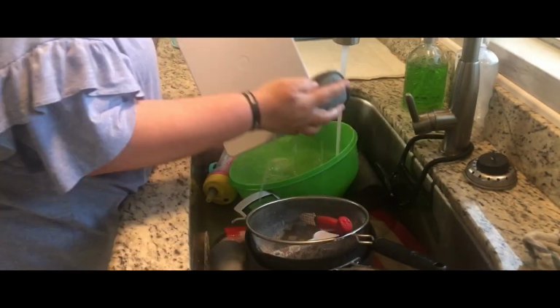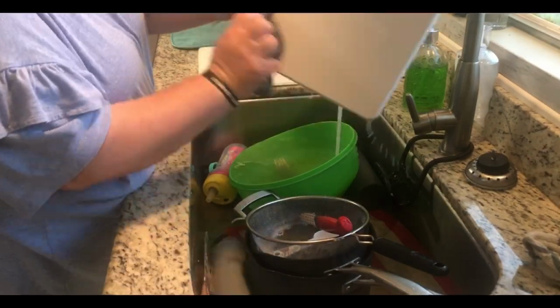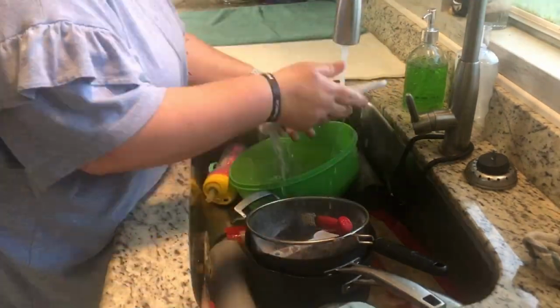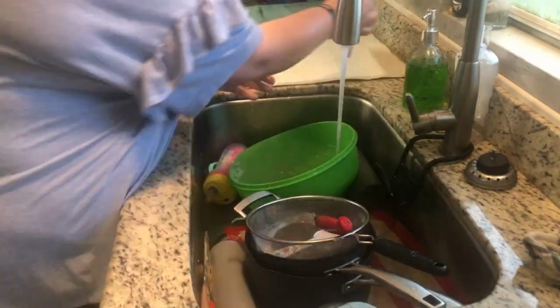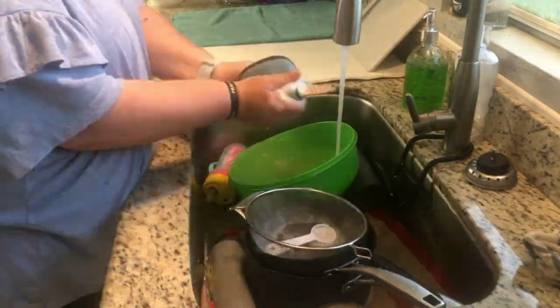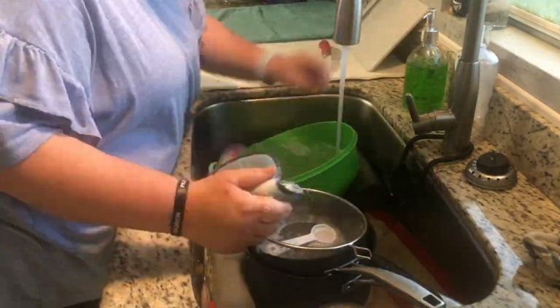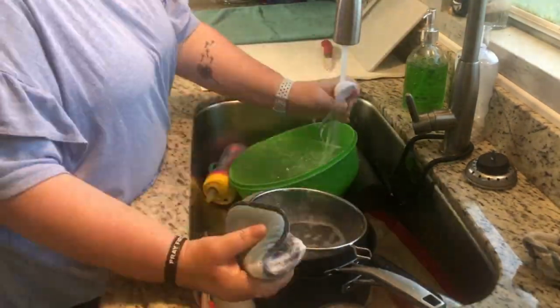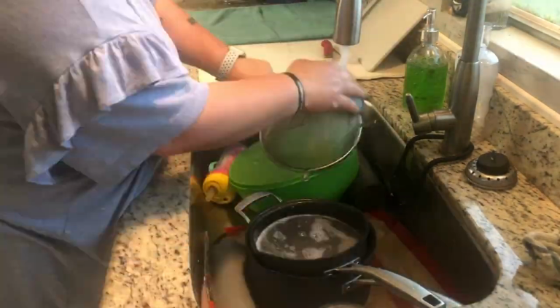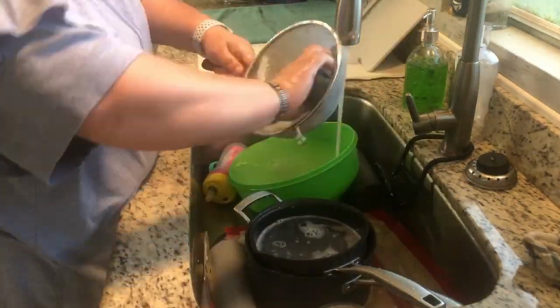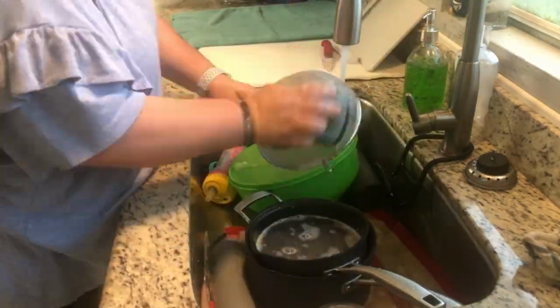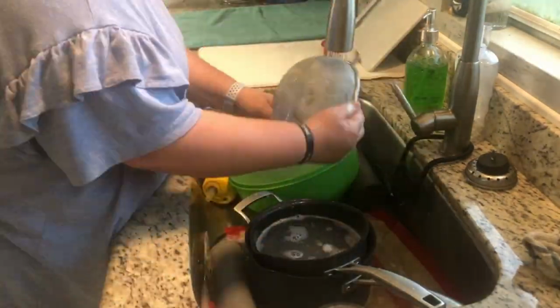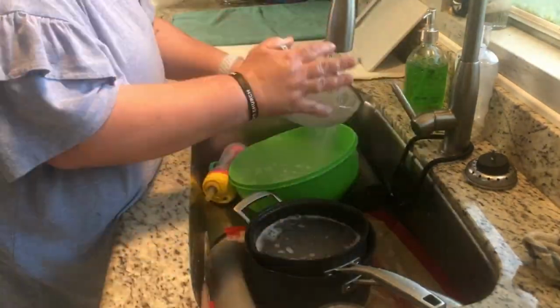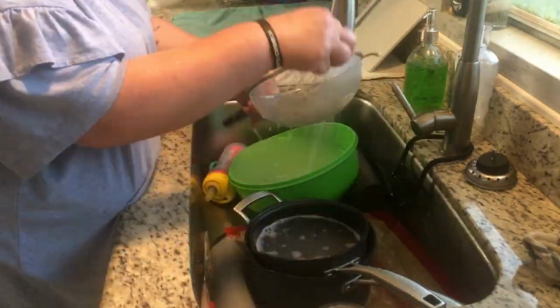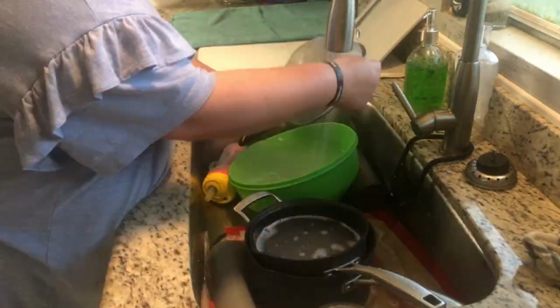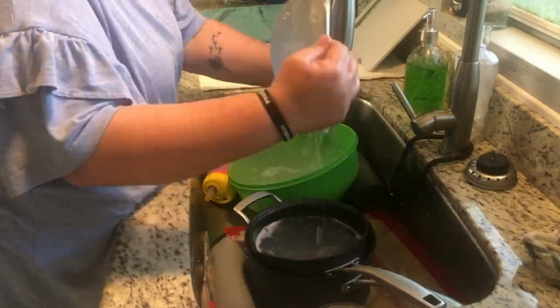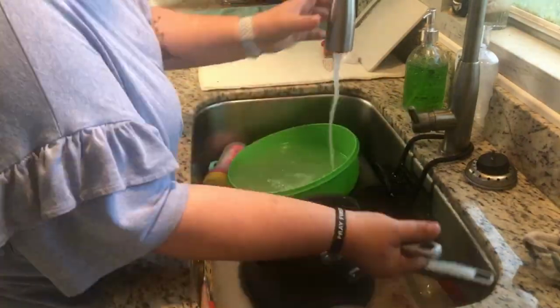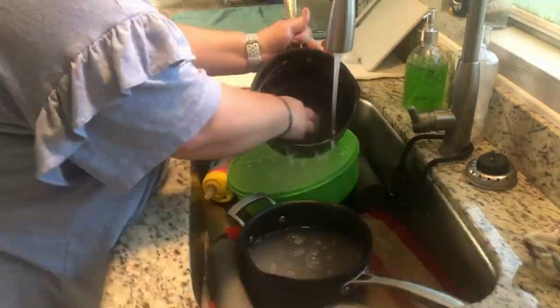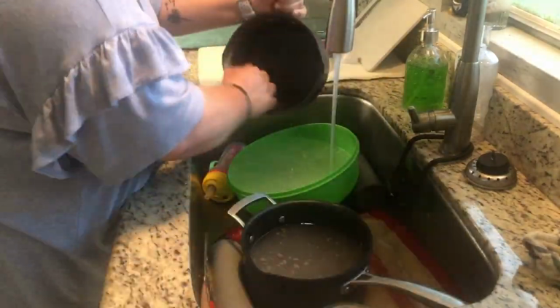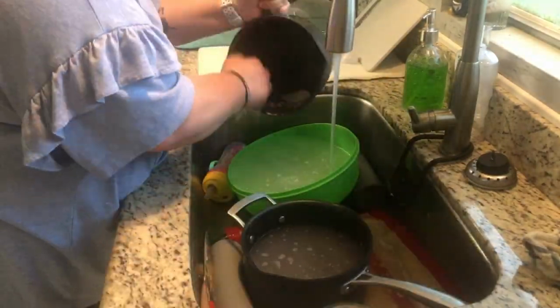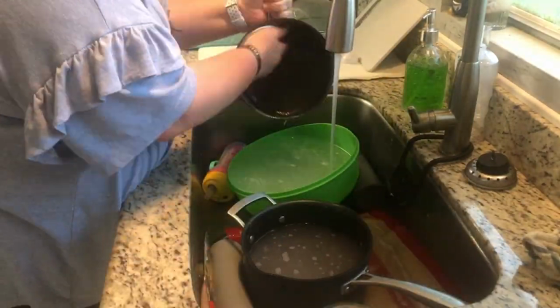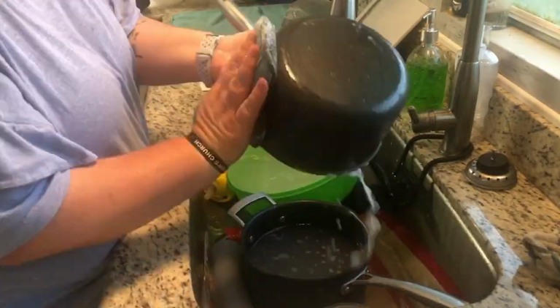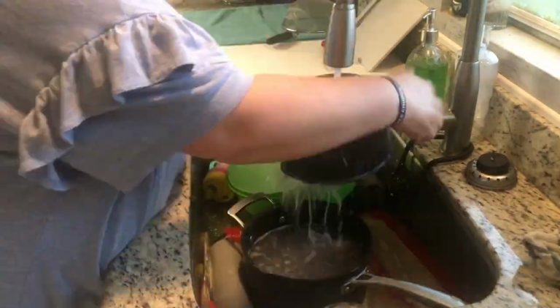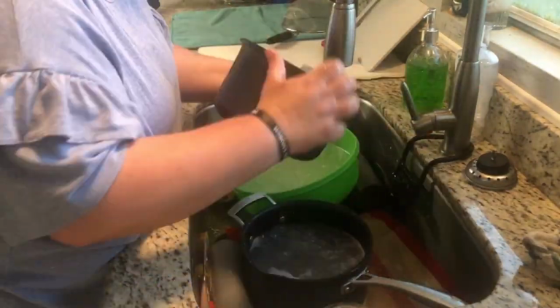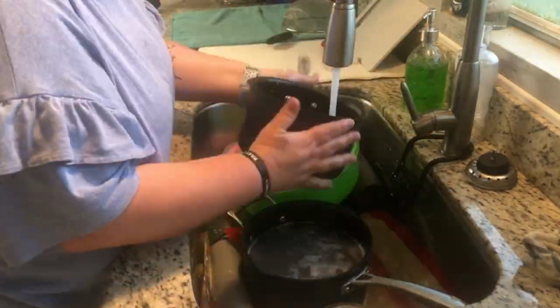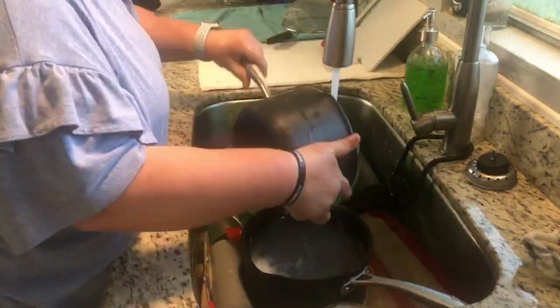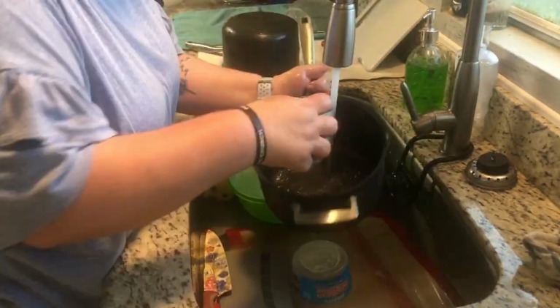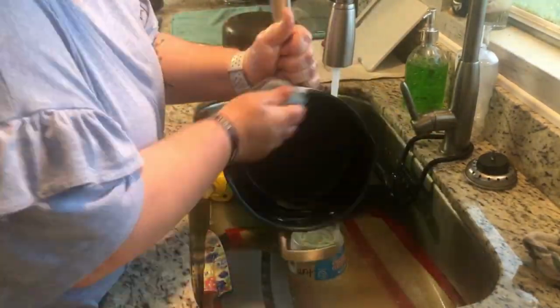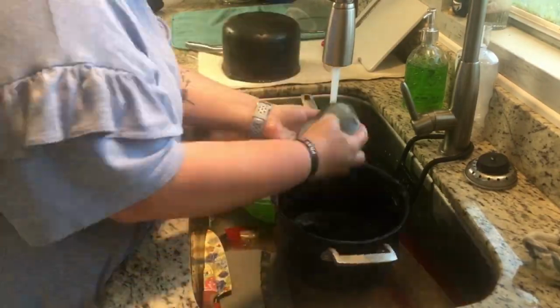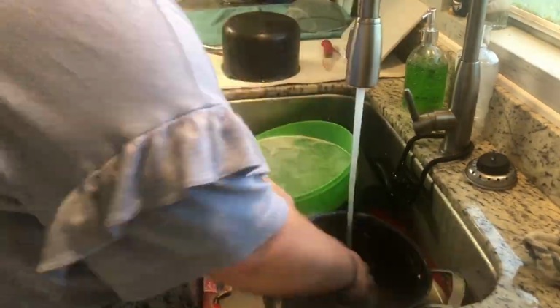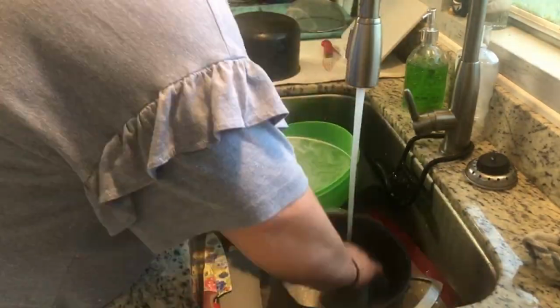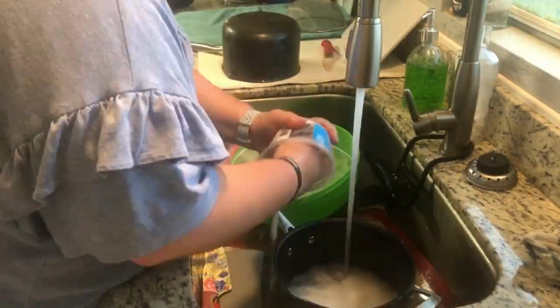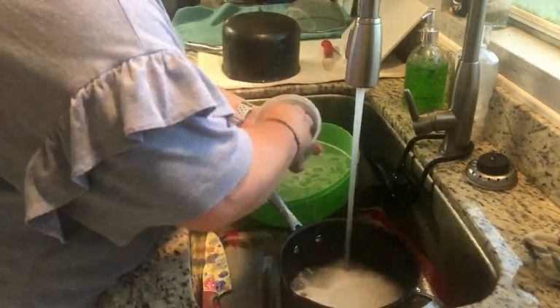Nothing to see here — I like to clean up while I cook so there isn't a big mess after. That's all I'm doing here.